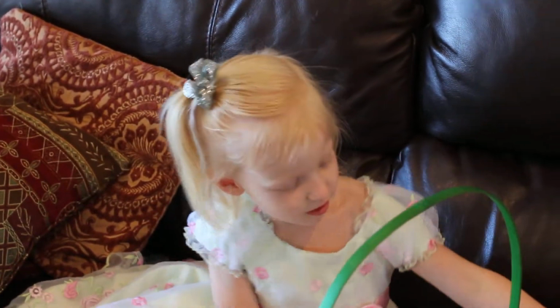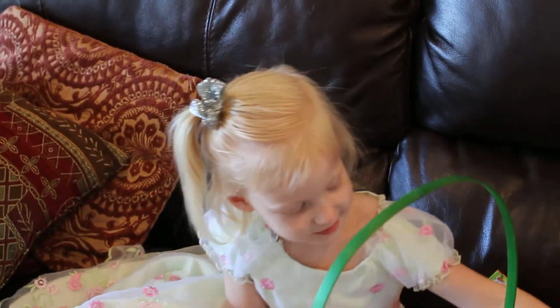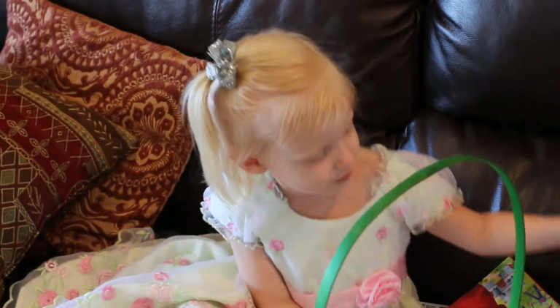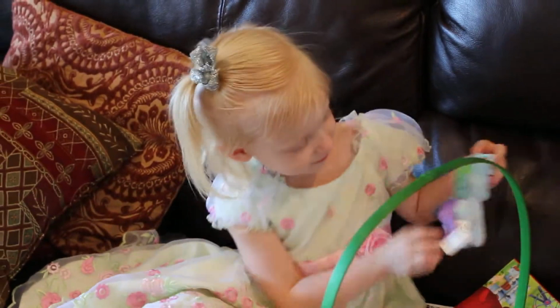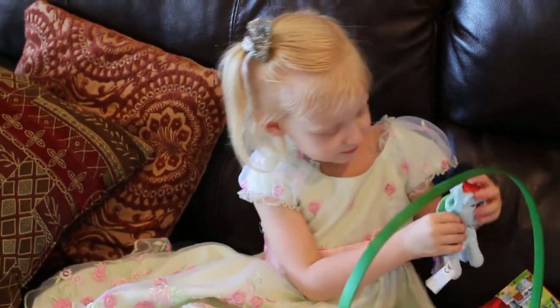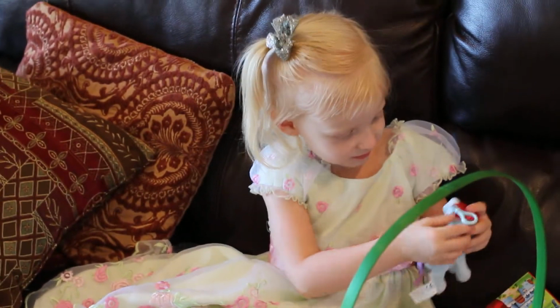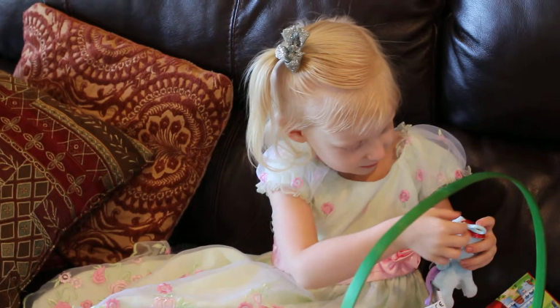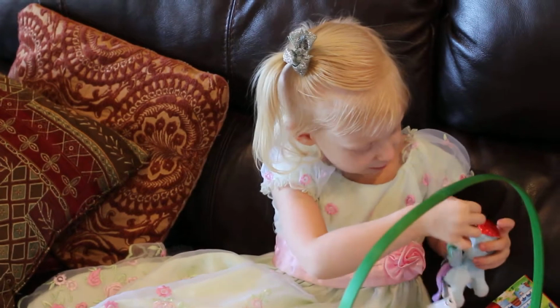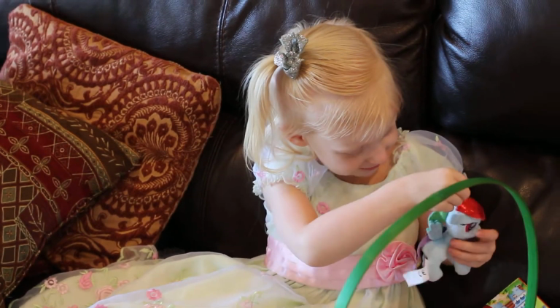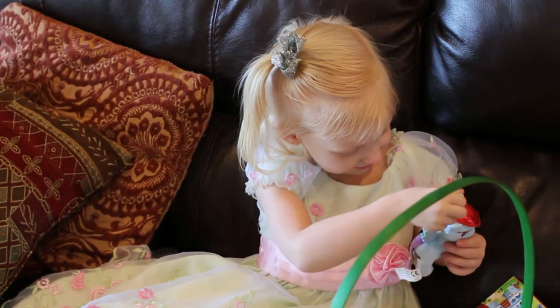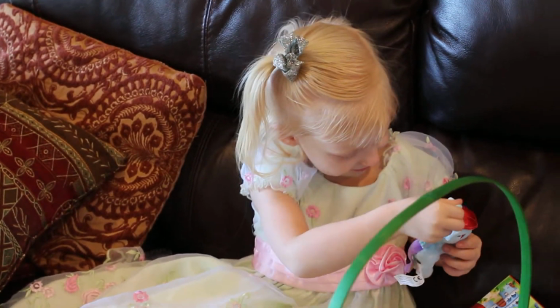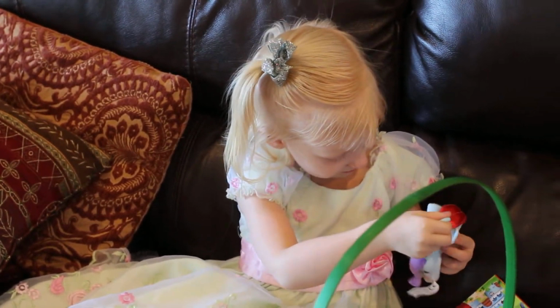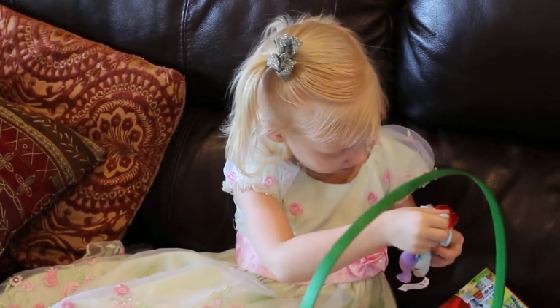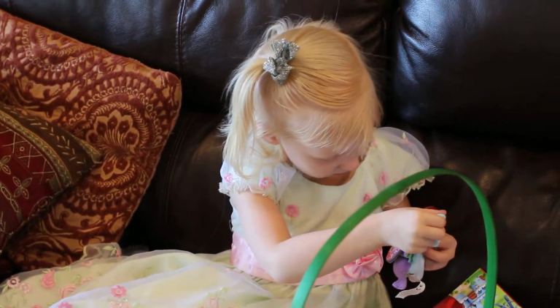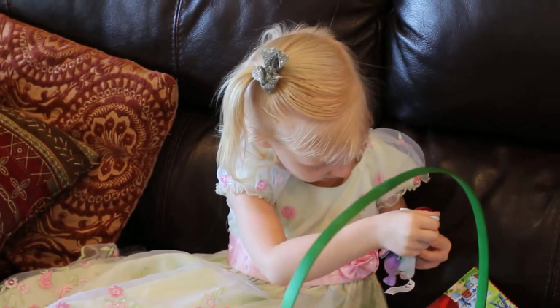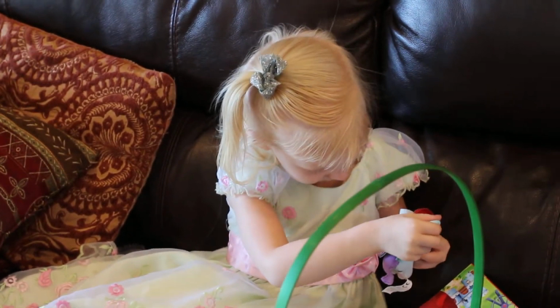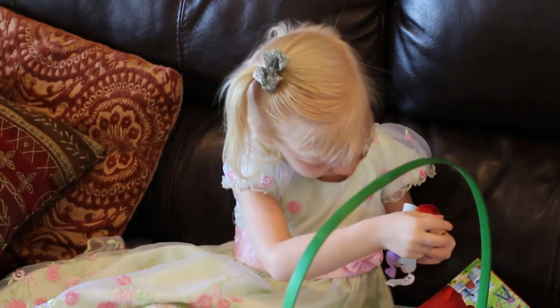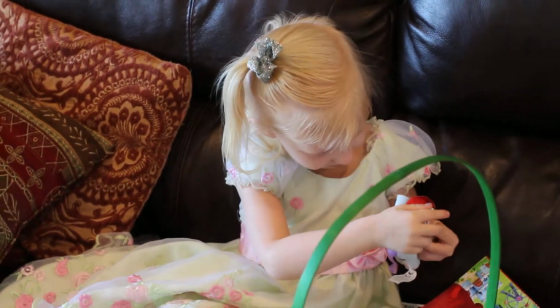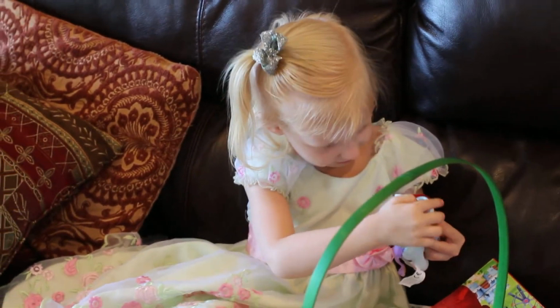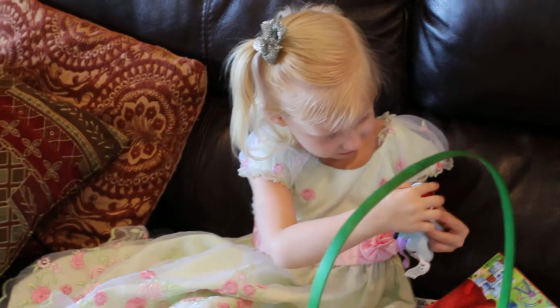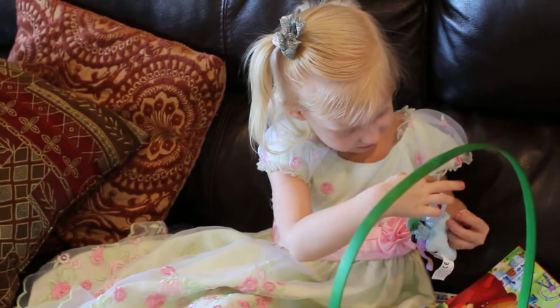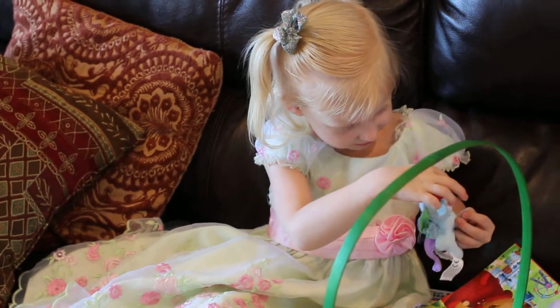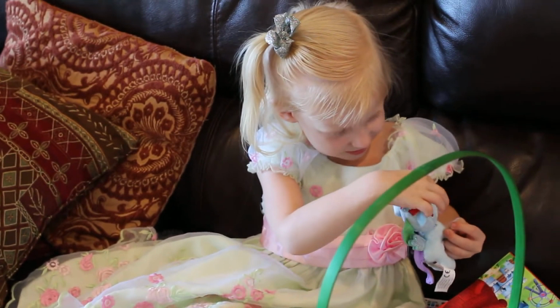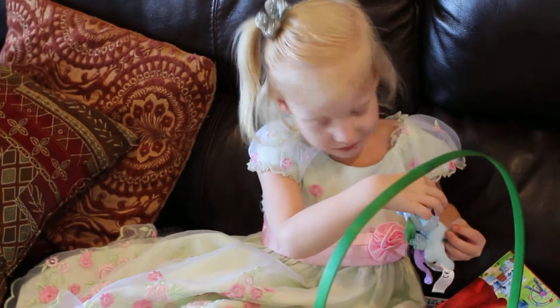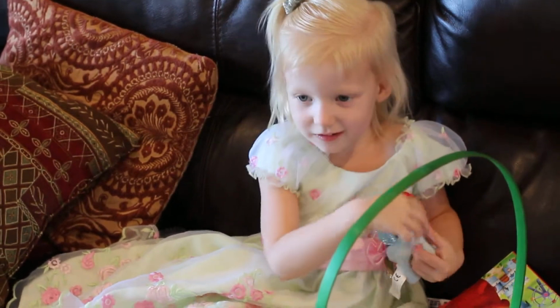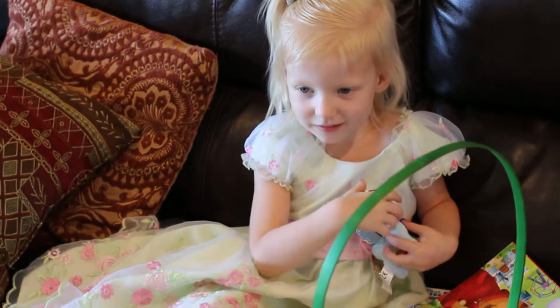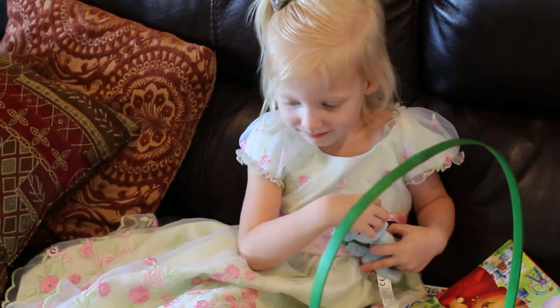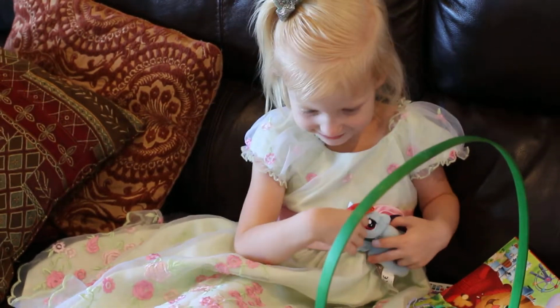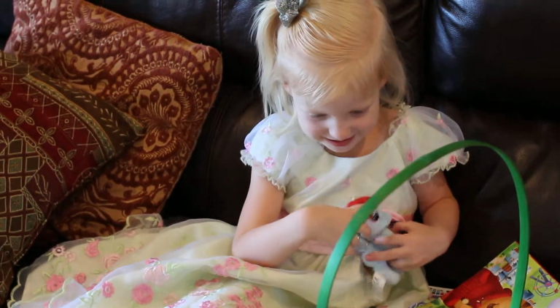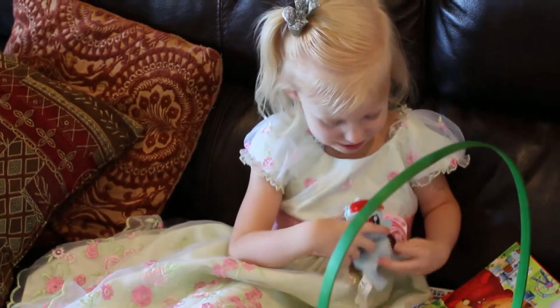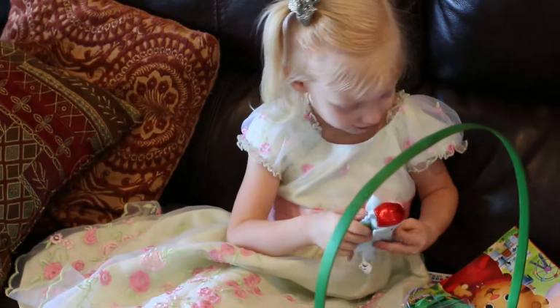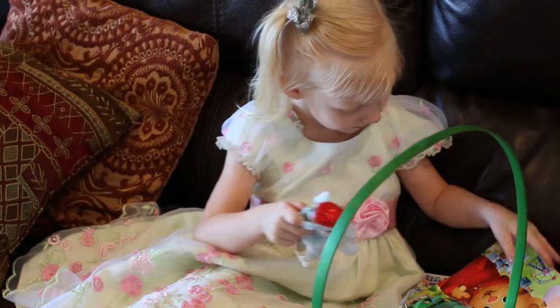You got me this pony — a play one — because you liked it at the store, remember? Is that your Easter dress? Yeah, I like them.